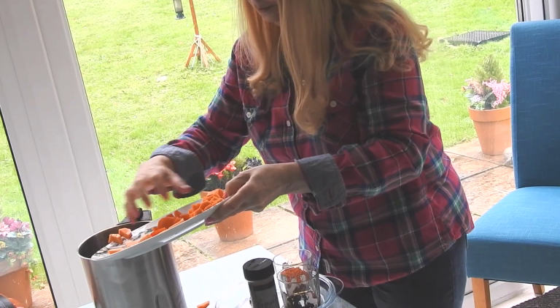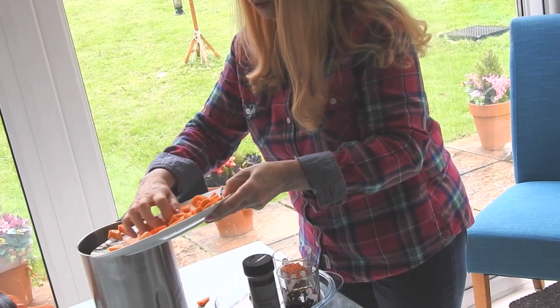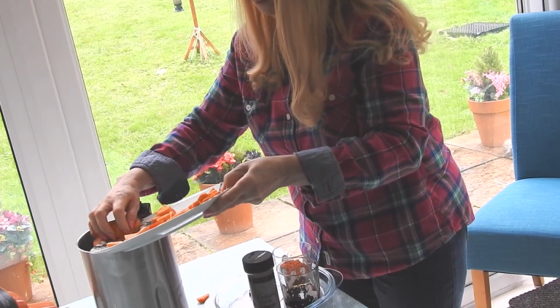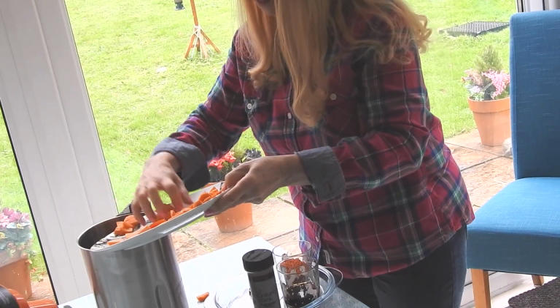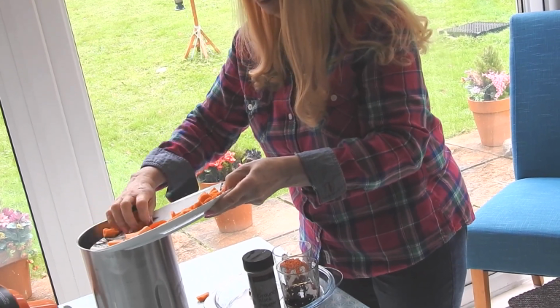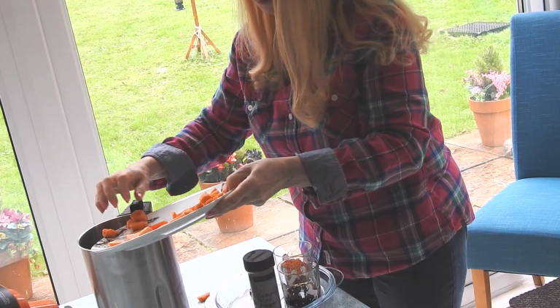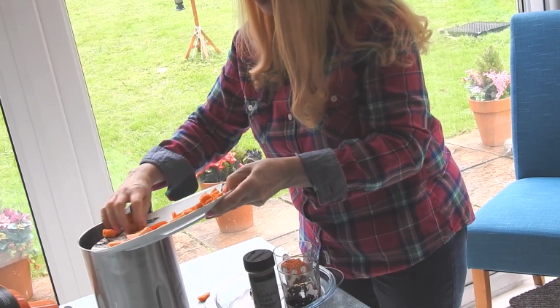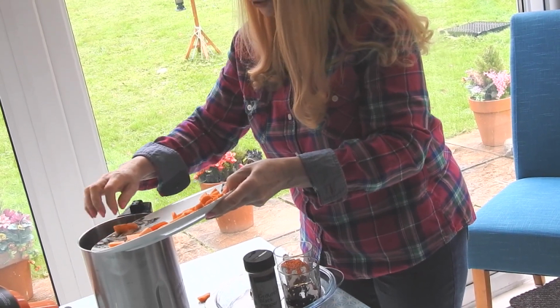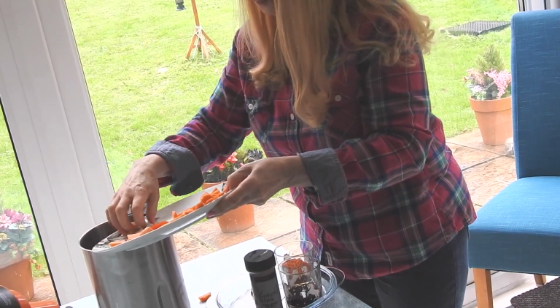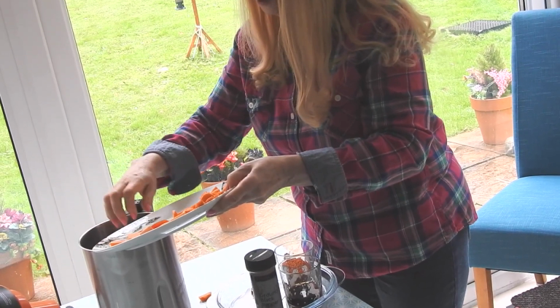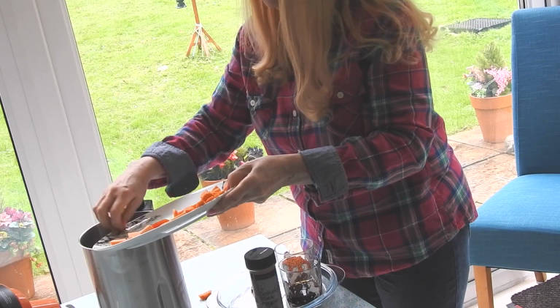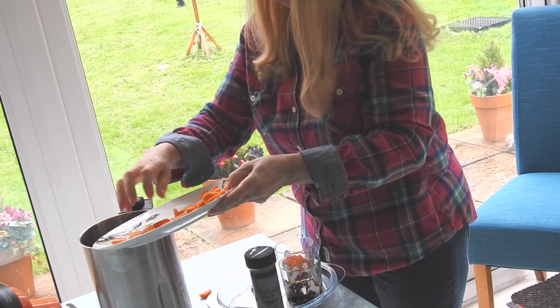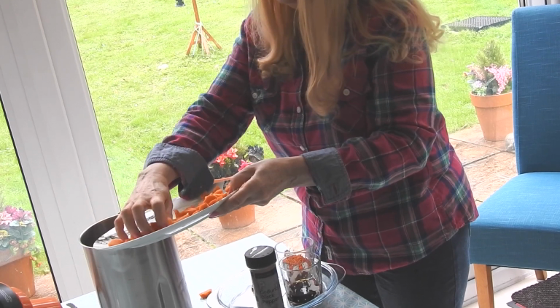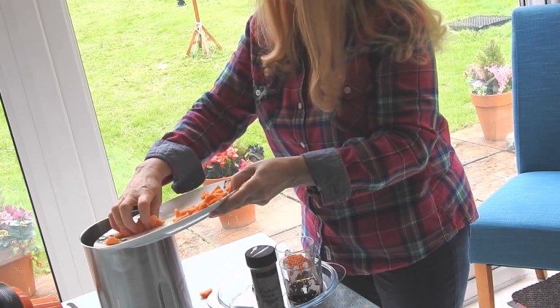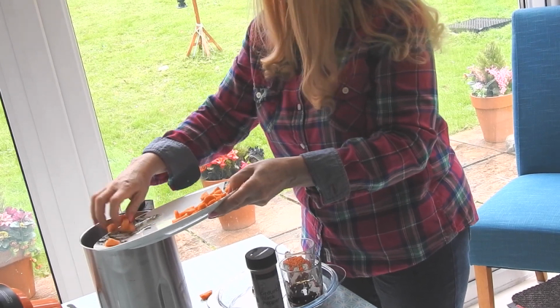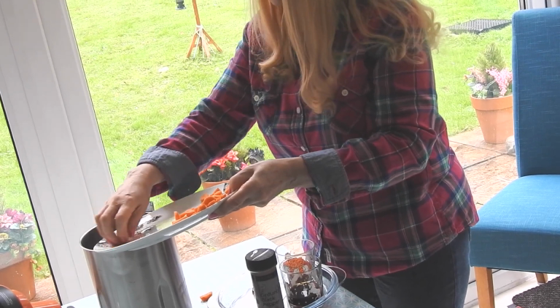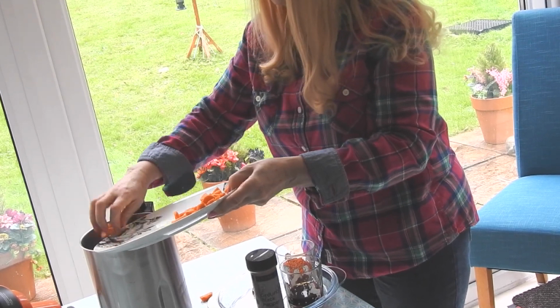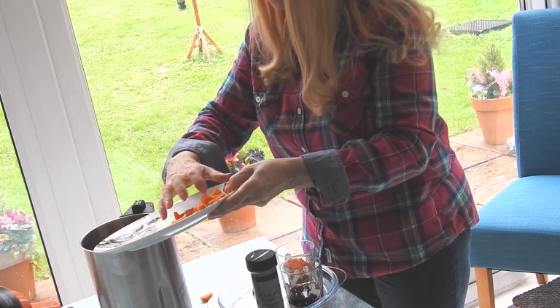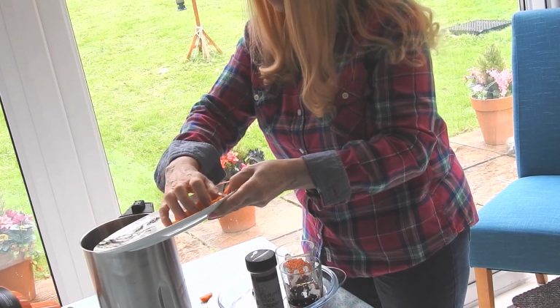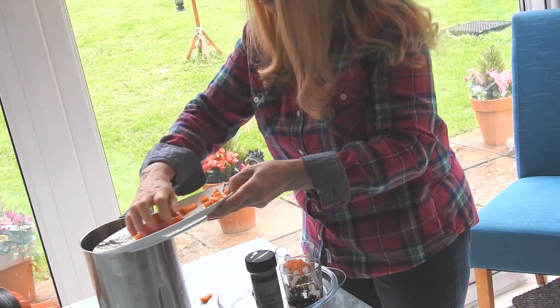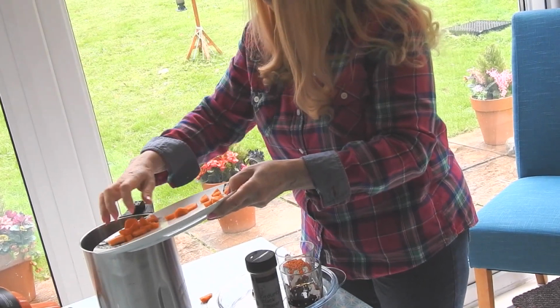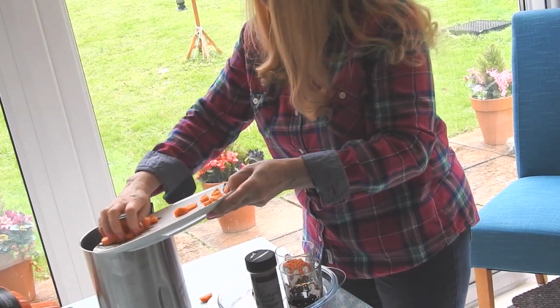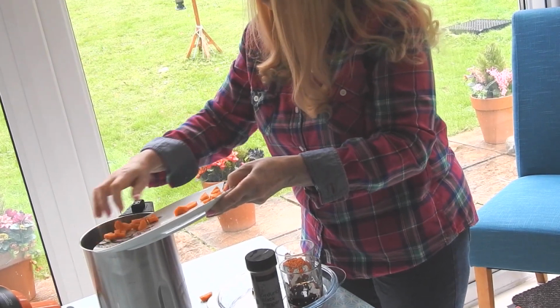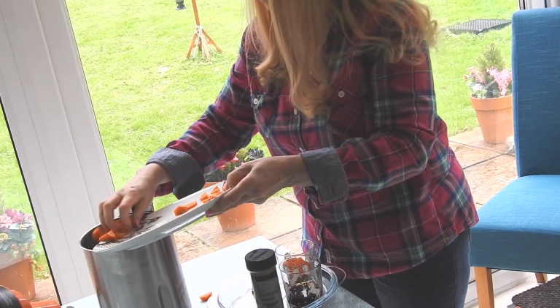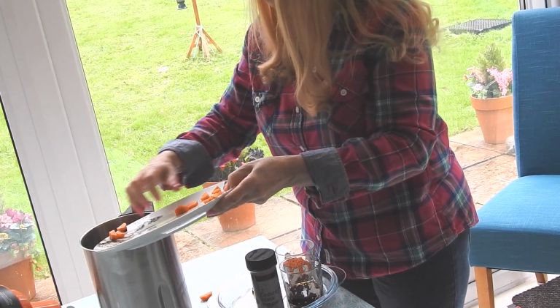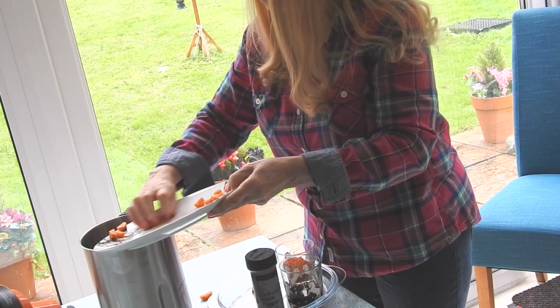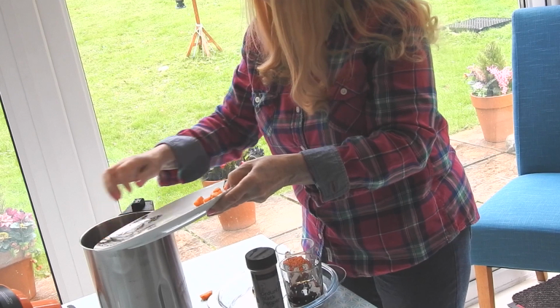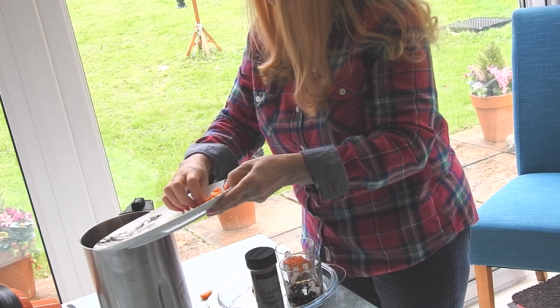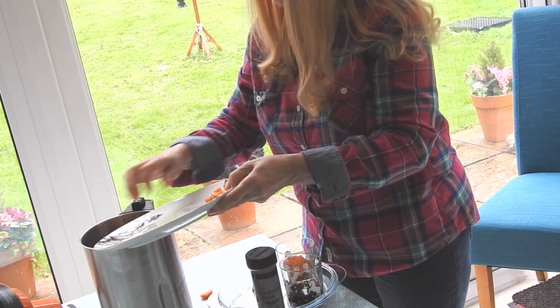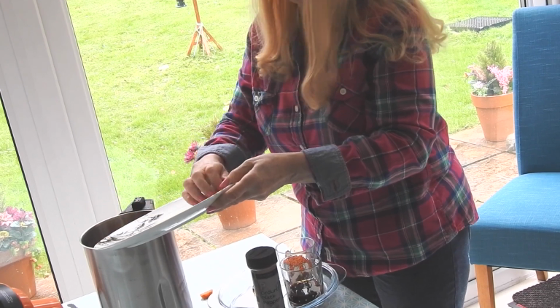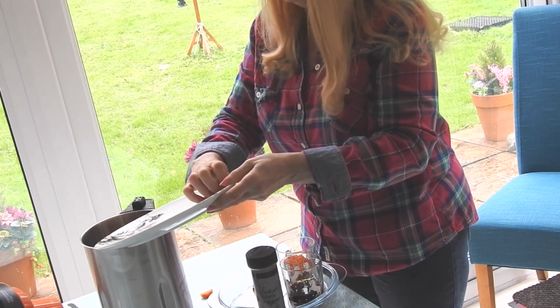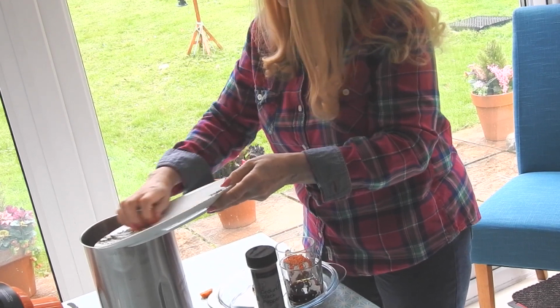What's for supper, mother? Soup, Susie? Oh, bother soup — I'm sick of soup. It's always soup for supper. Just me being silly!